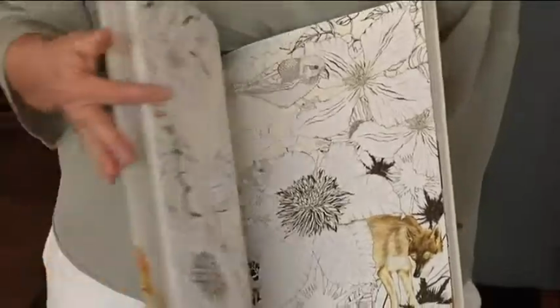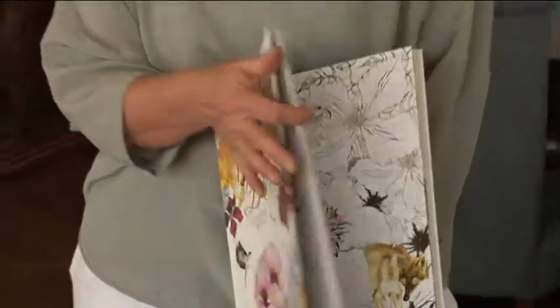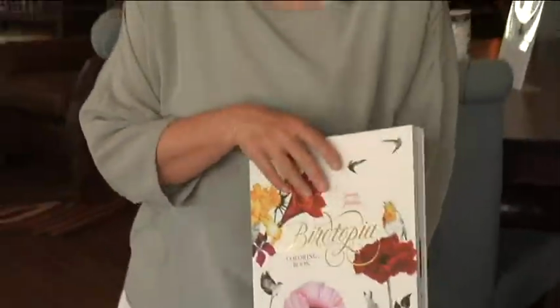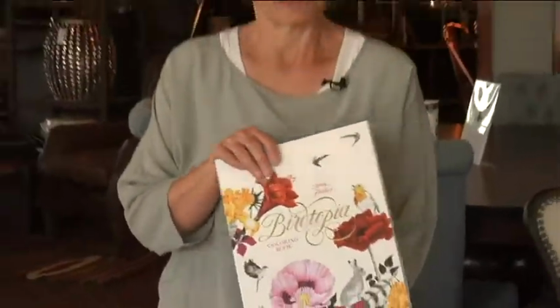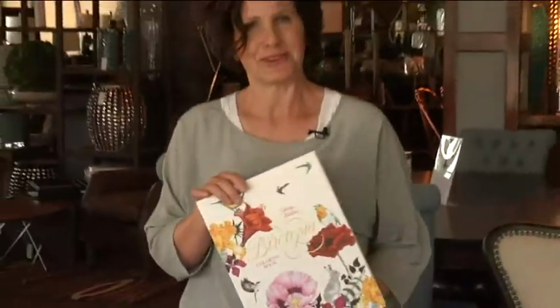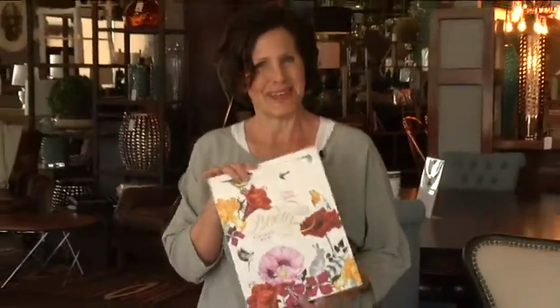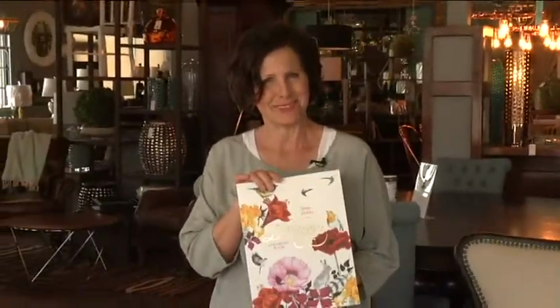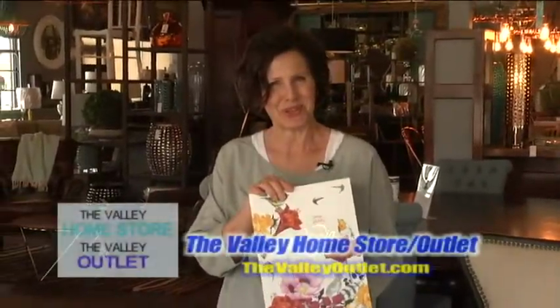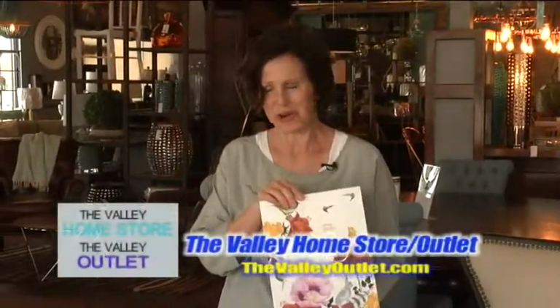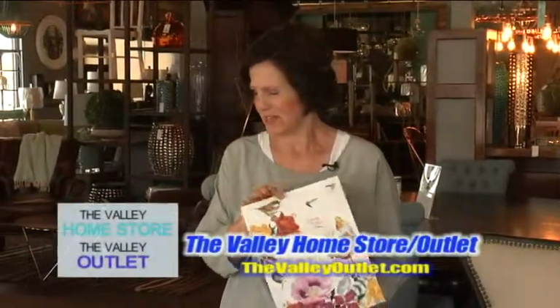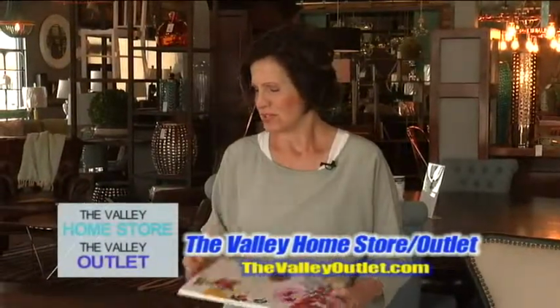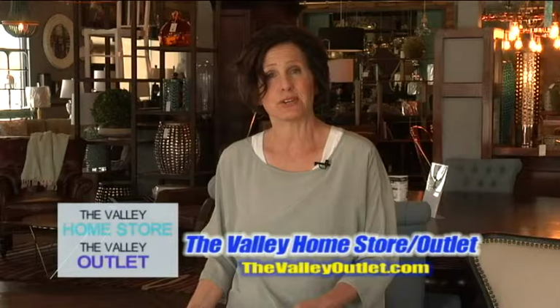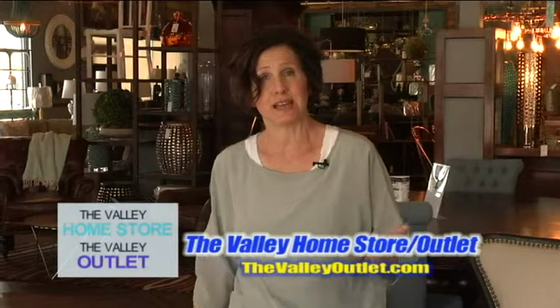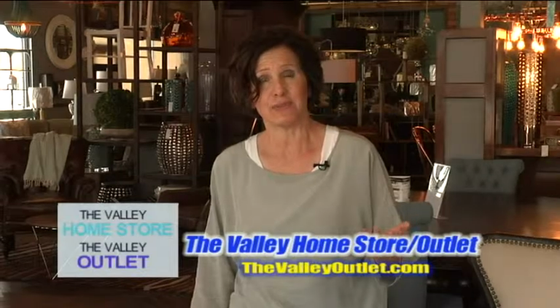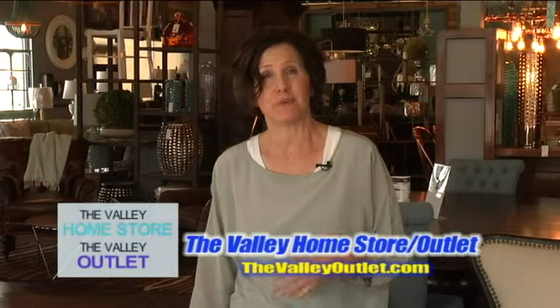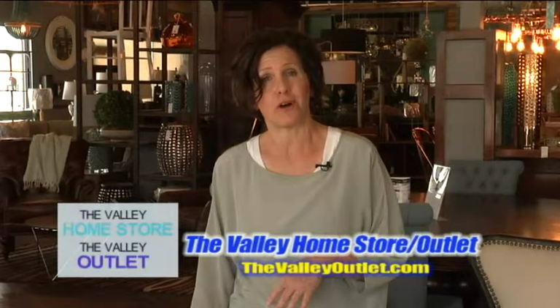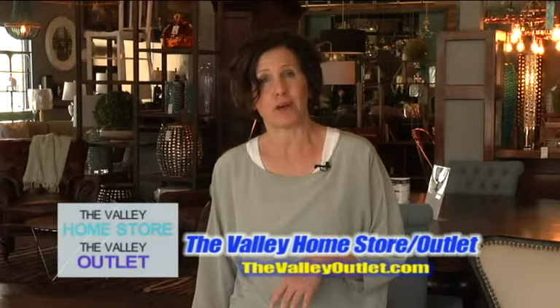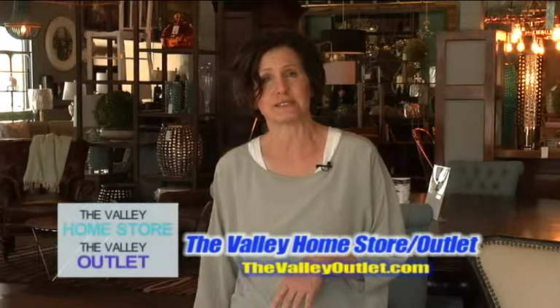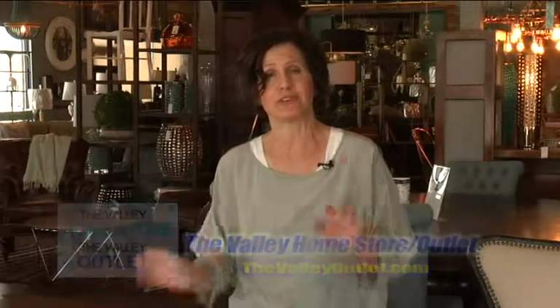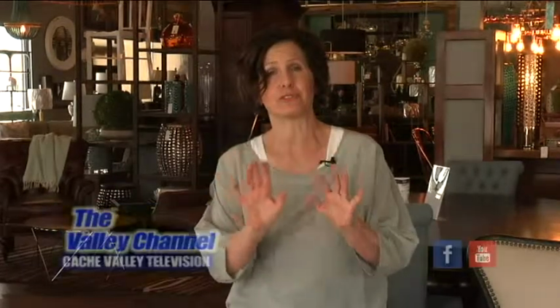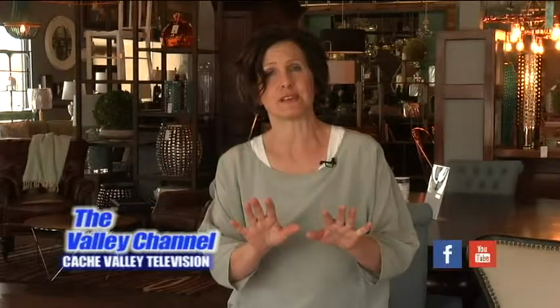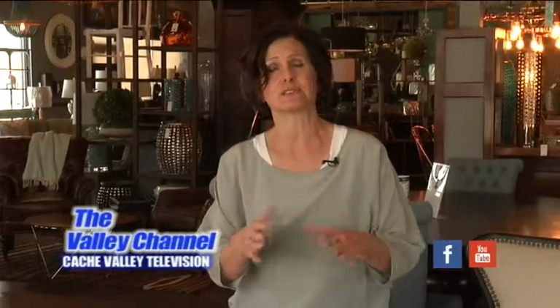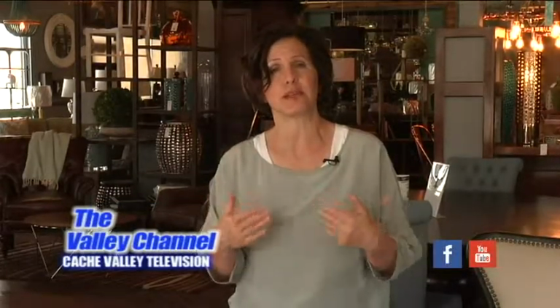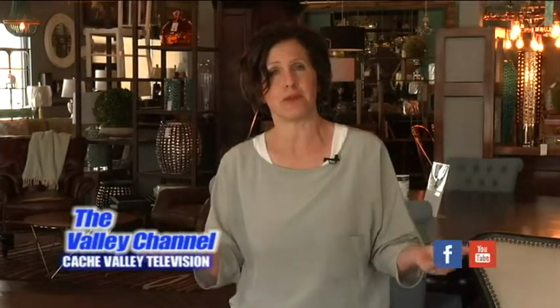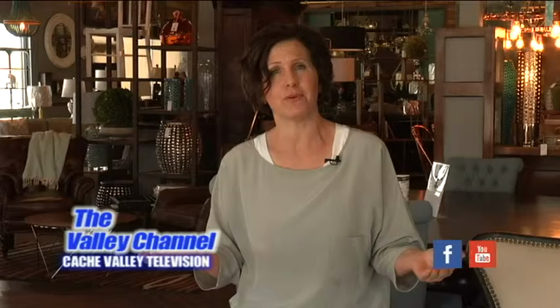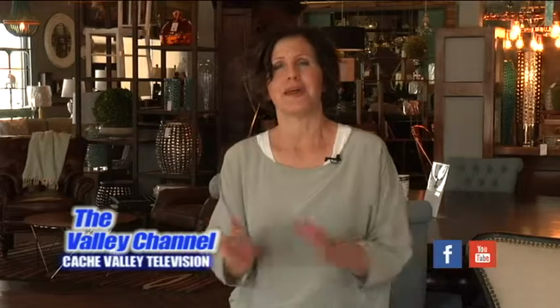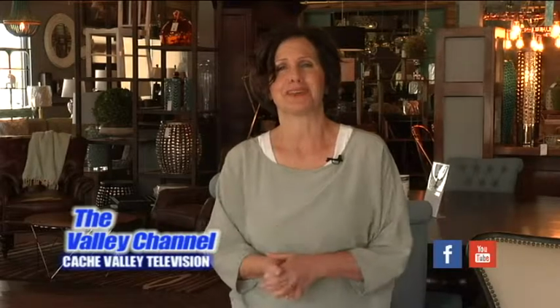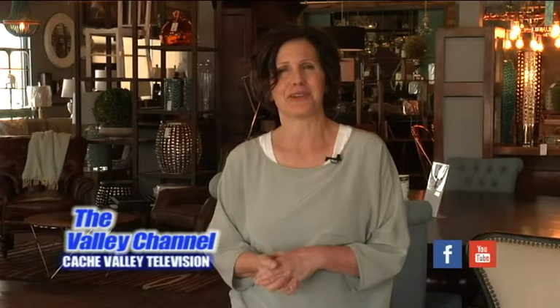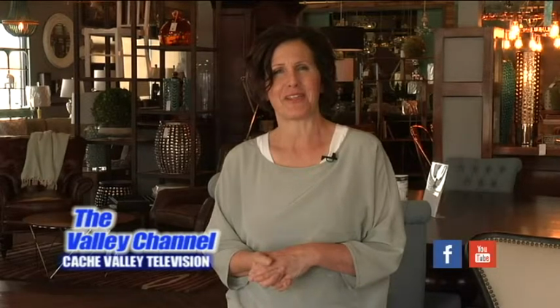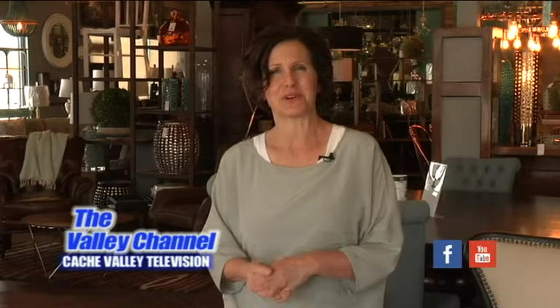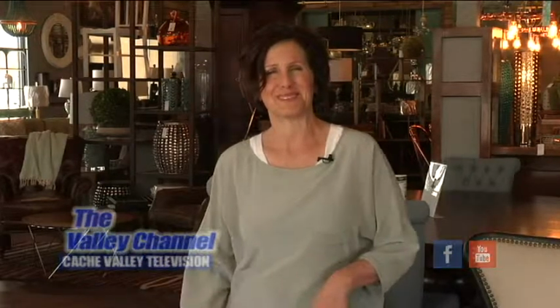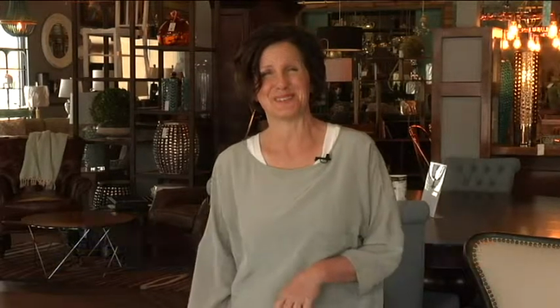So from crafts, to just spending your day enjoying art, to interior design, we can help you with all of your projects here — whether you're do-it-yourselfers or you'd like us to come help you. We'll take care of you here at the Valley Home Store. See you soon!